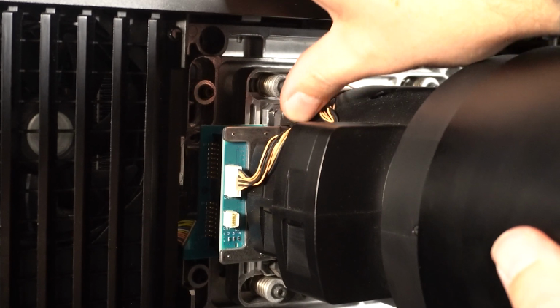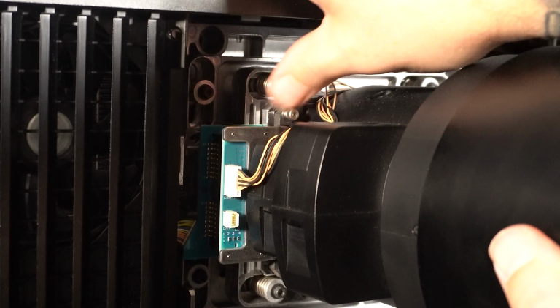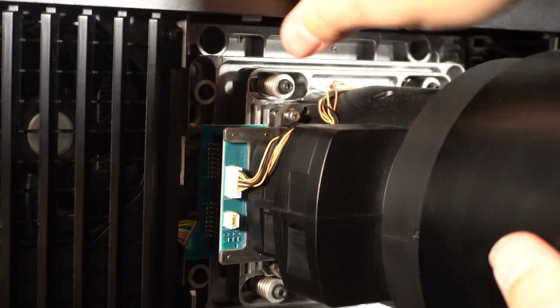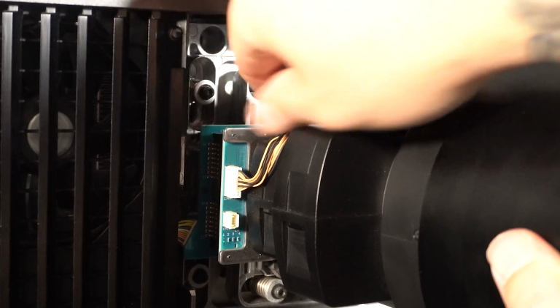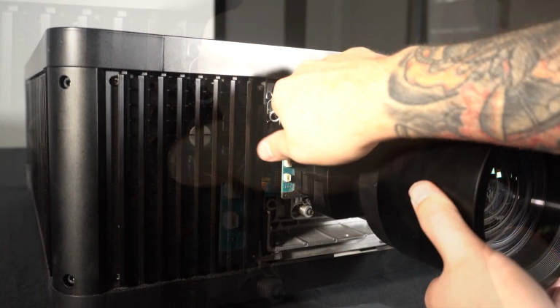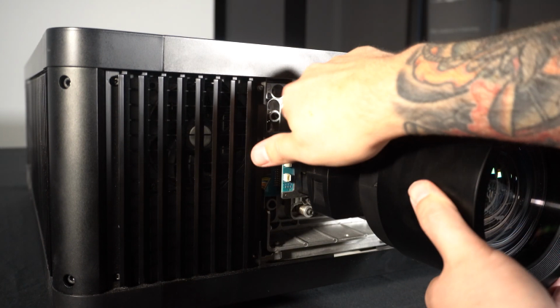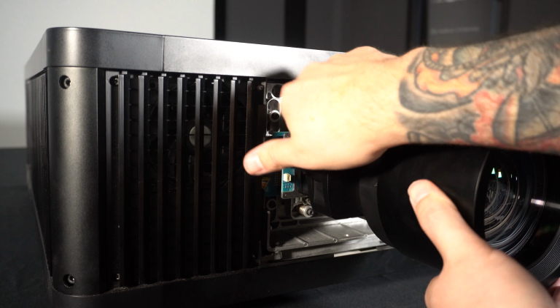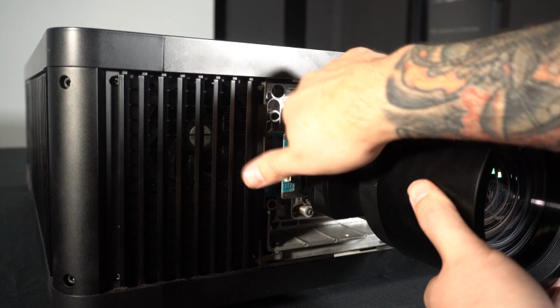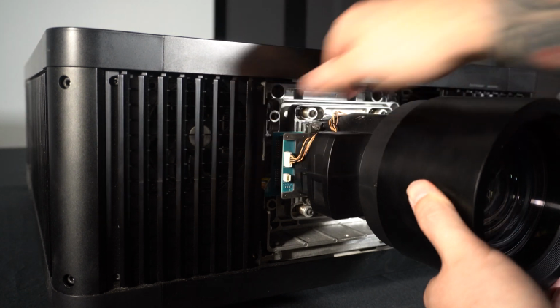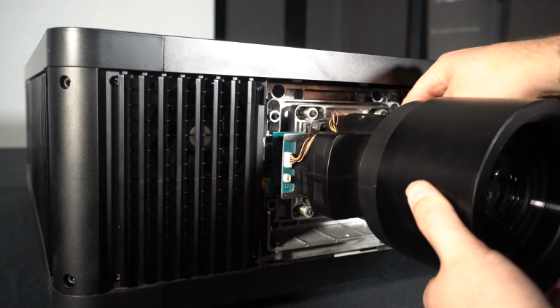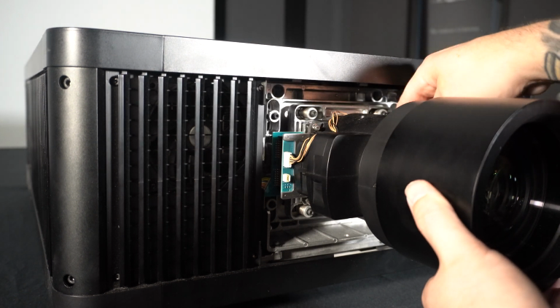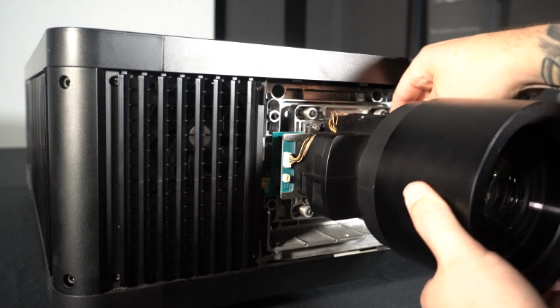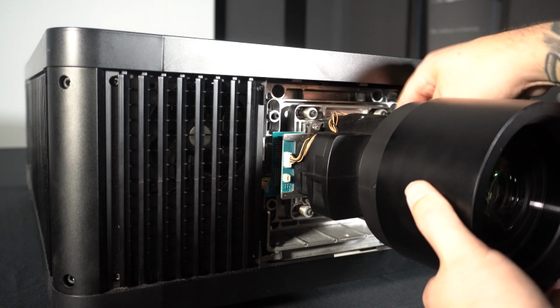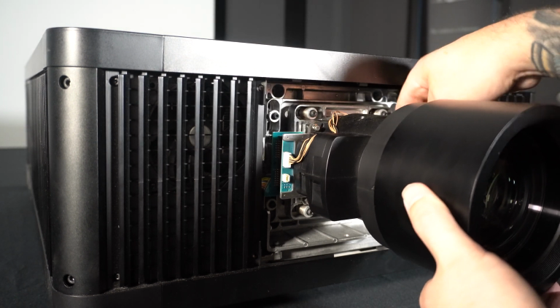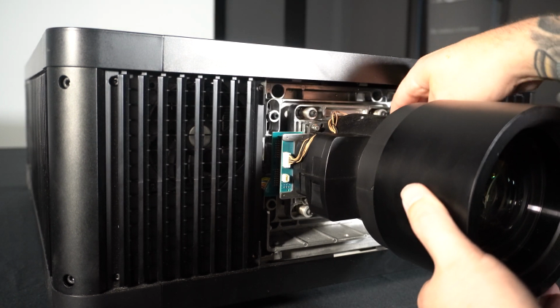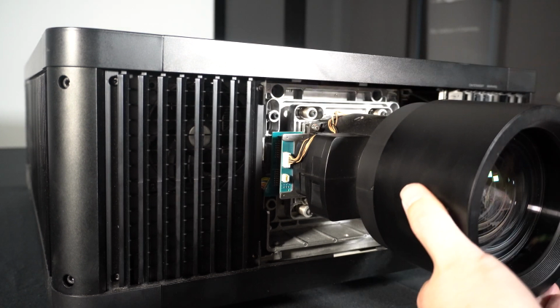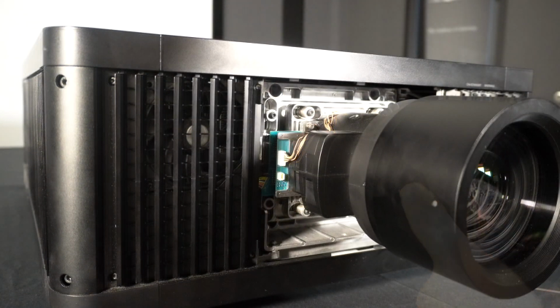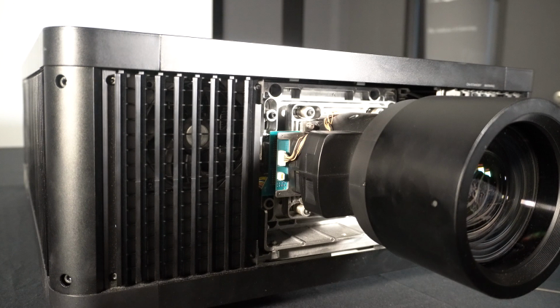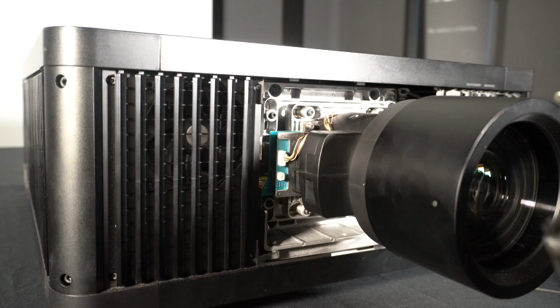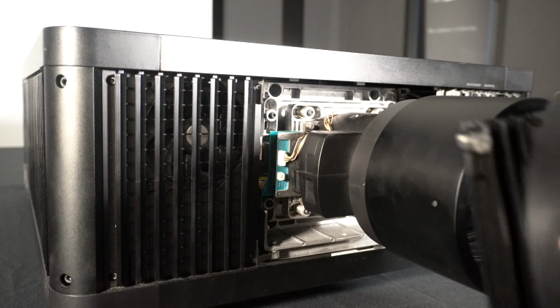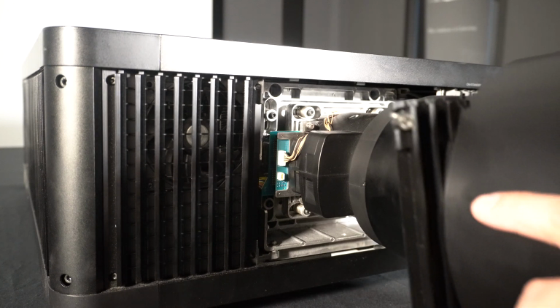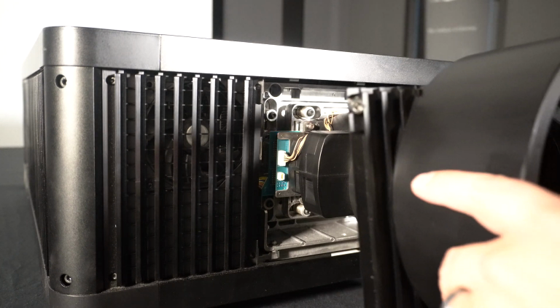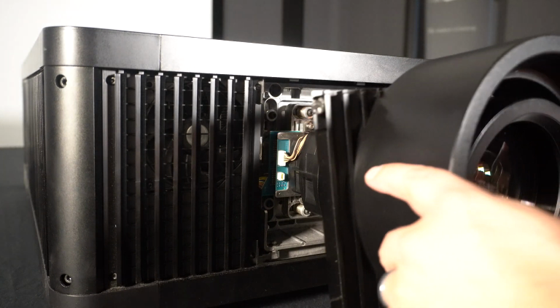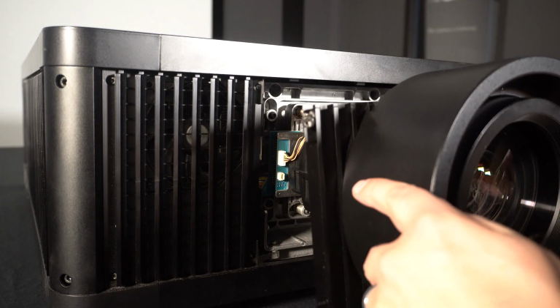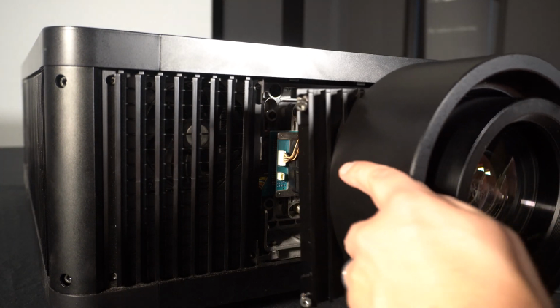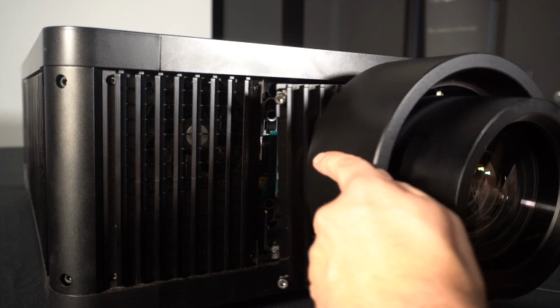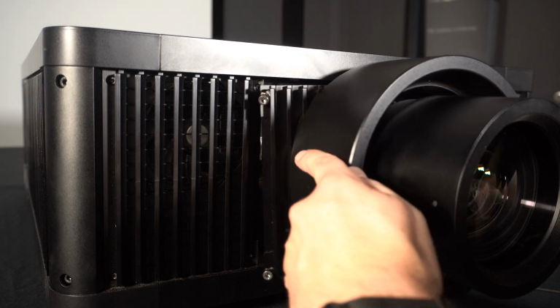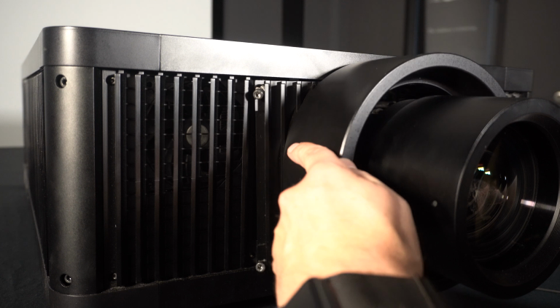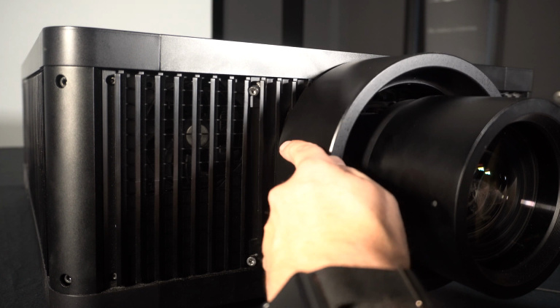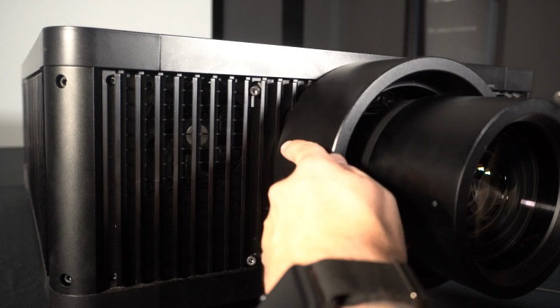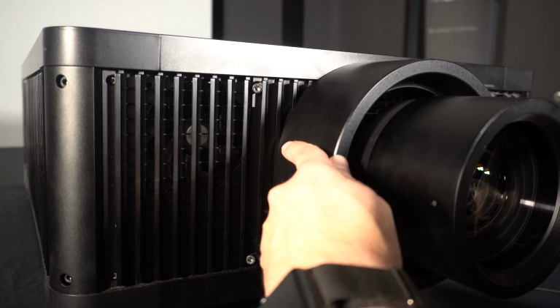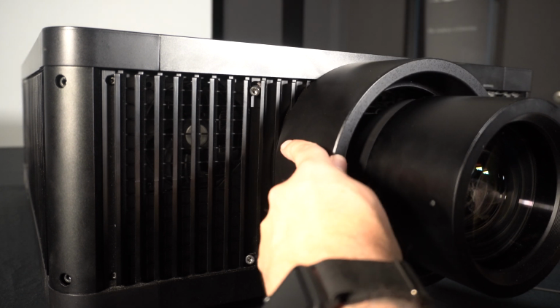These screws have a grip so that you can finger tighten them. Once you have these finger tightened, grab that second Allen key and tighten all these in a cross pattern, like you would installing a tire on a vehicle. Once the lens is secure, reinstall the outer cowl on the projector by securing the four screws that we removed previously.